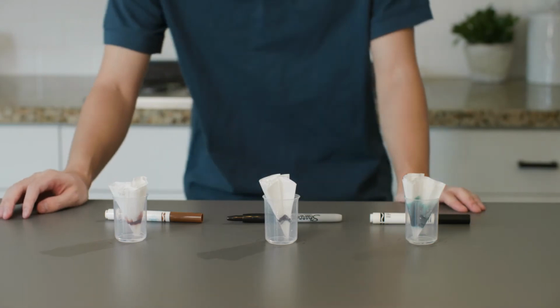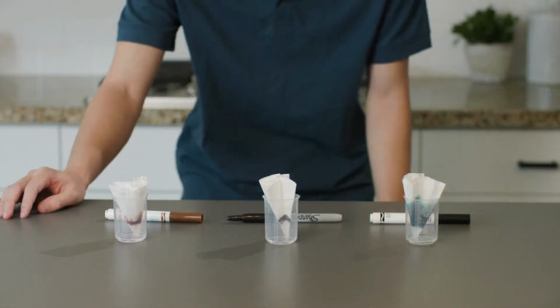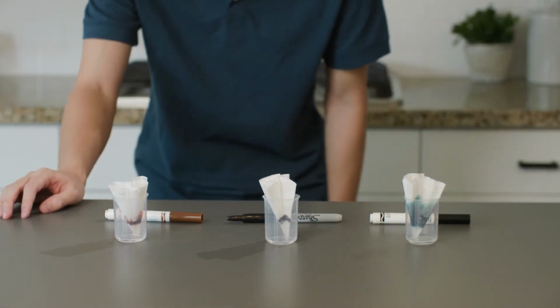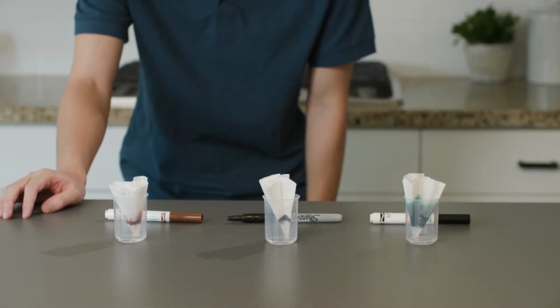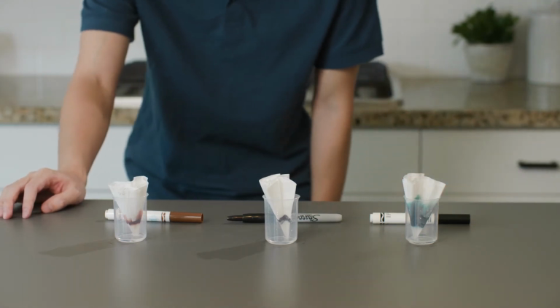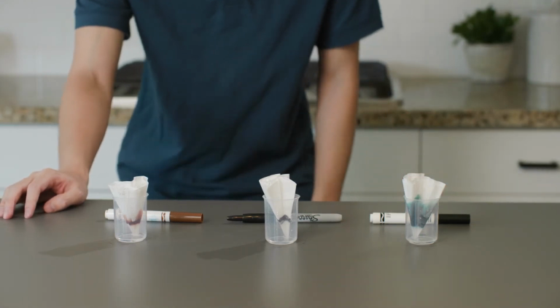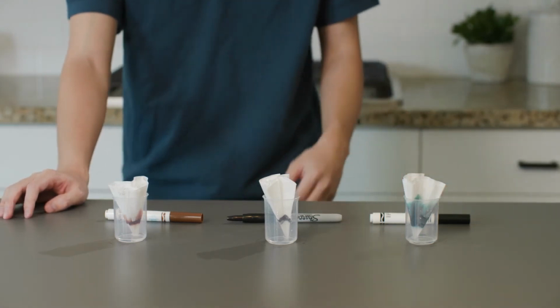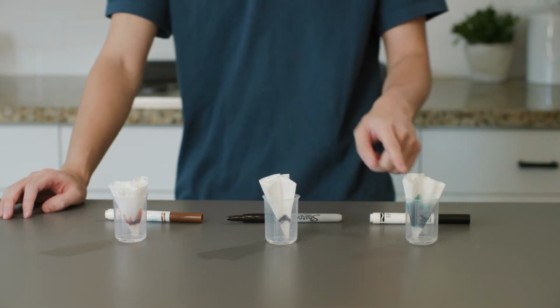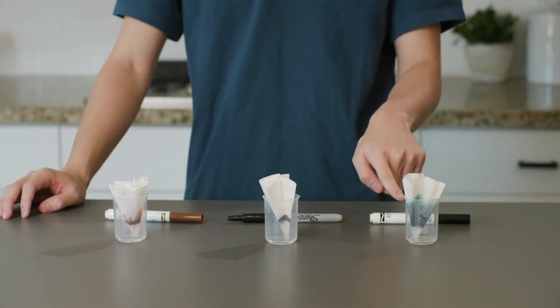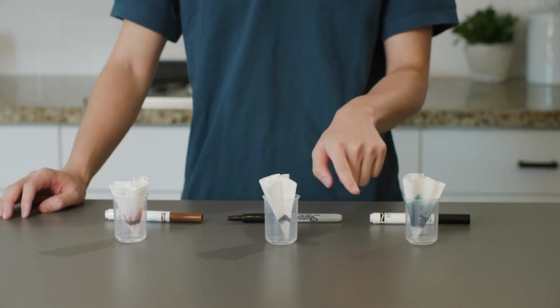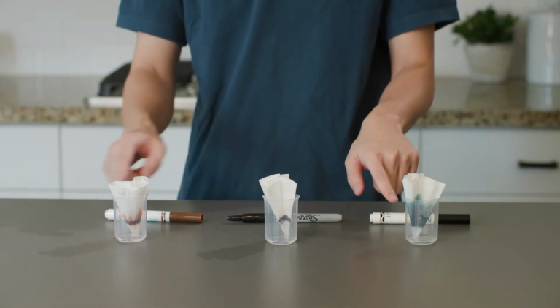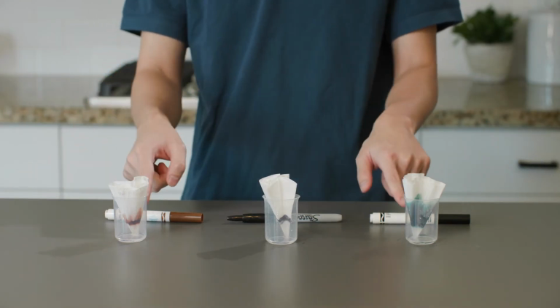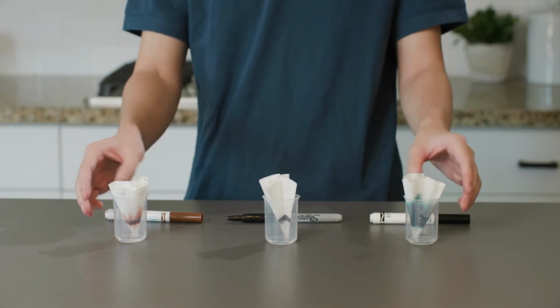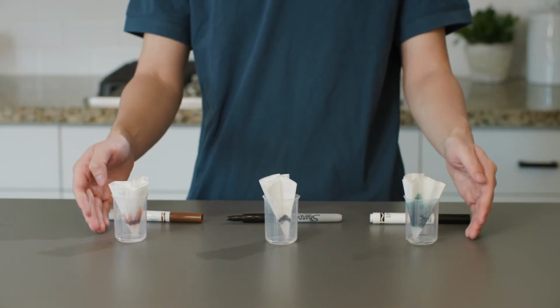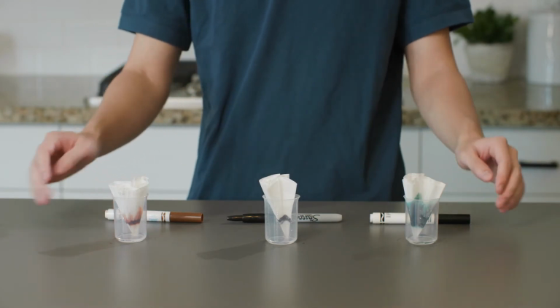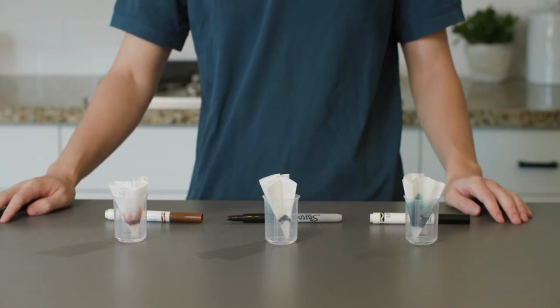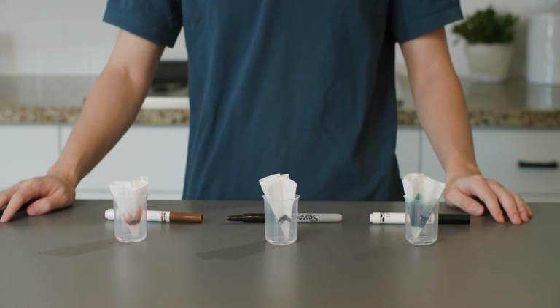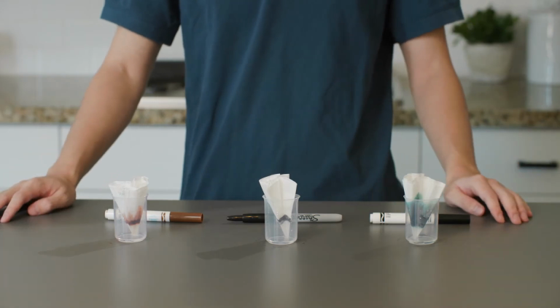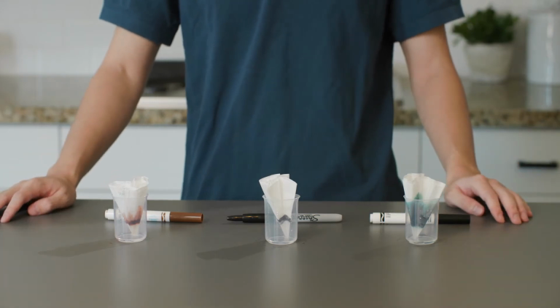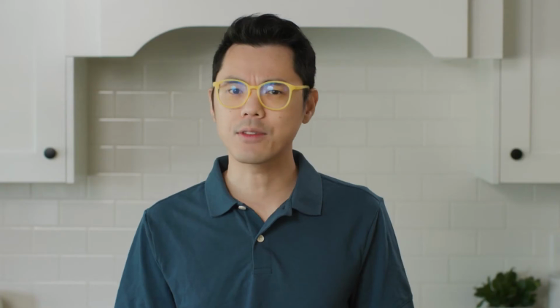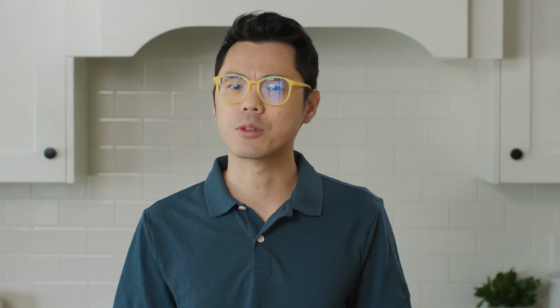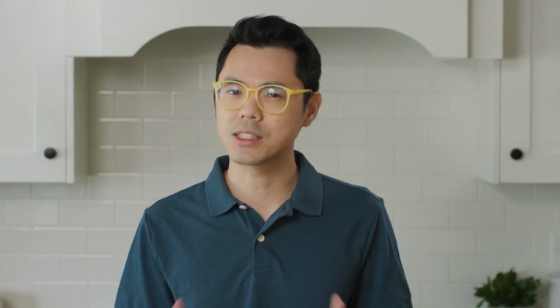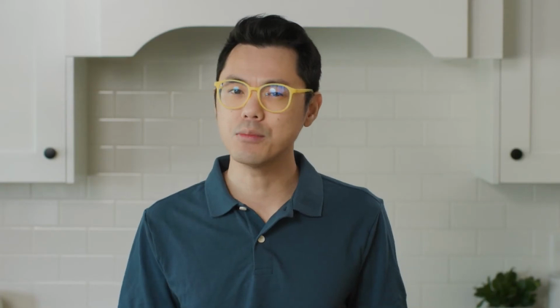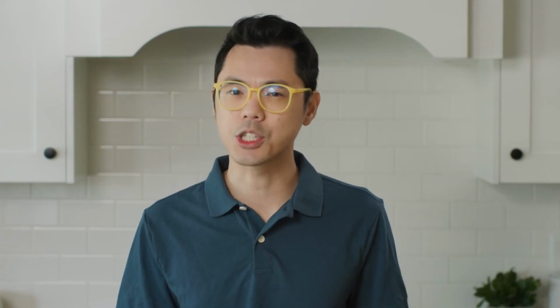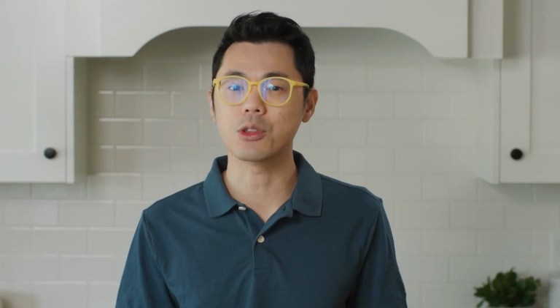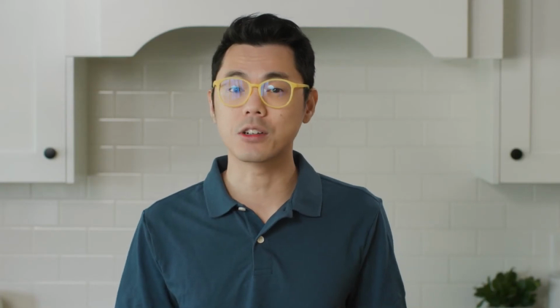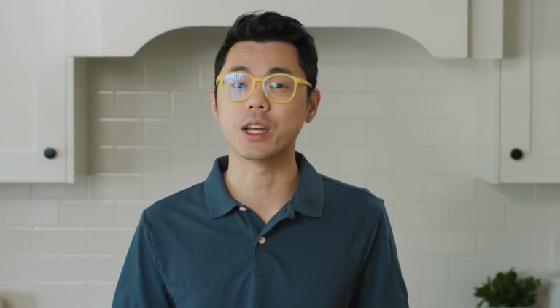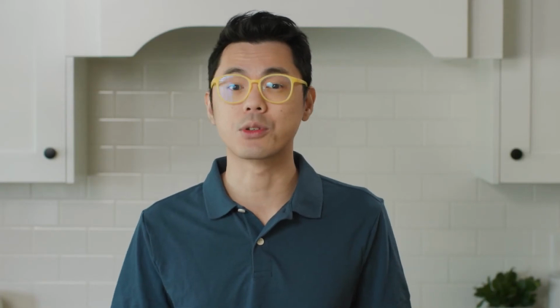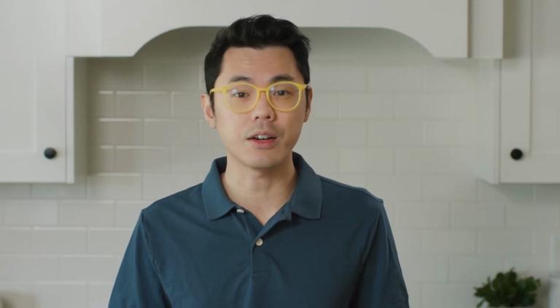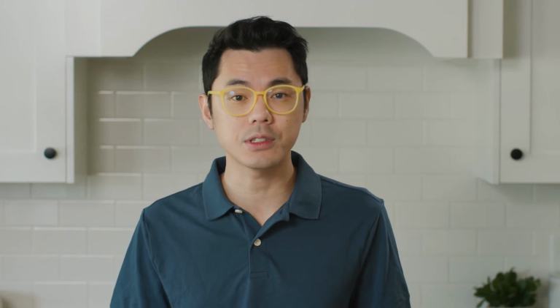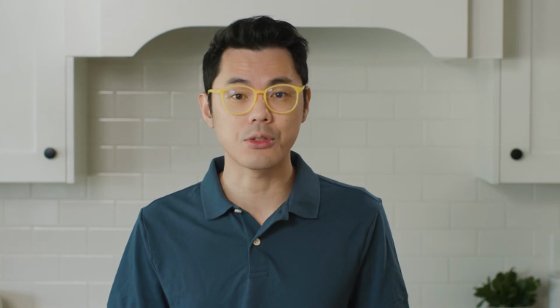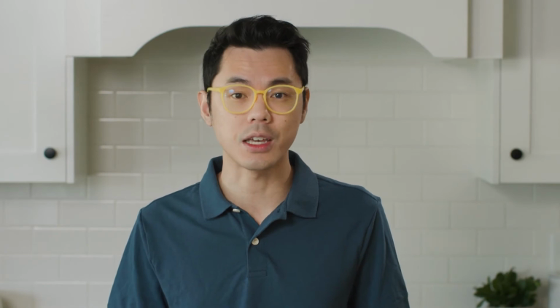Look at that! The color is already starting to separate in some of the cups. We have to wait for about seven minutes to allow the water to spread up through the coffee filter and through the ink.